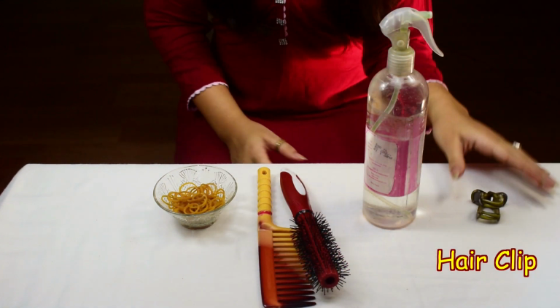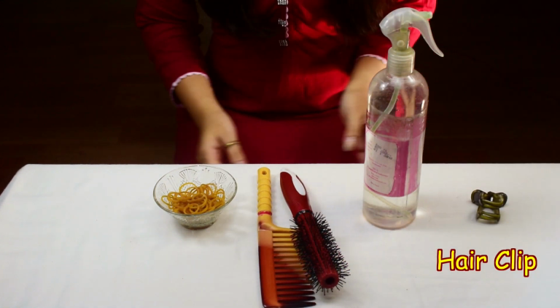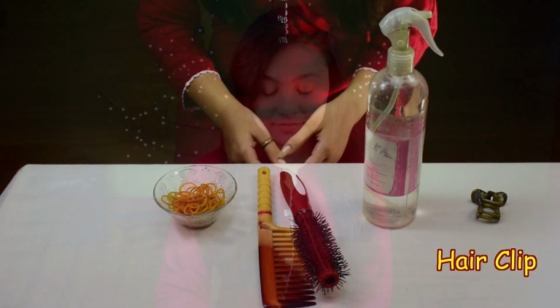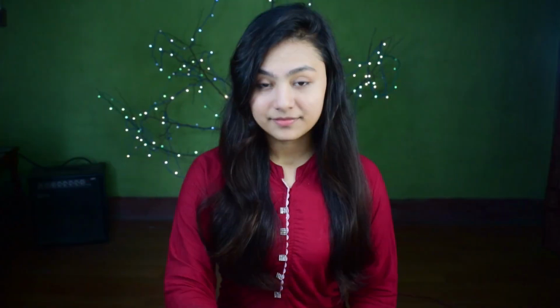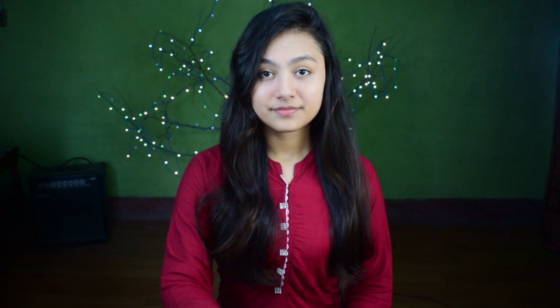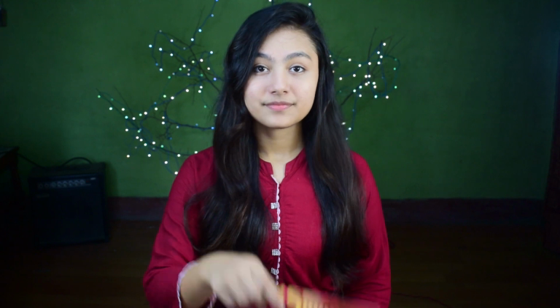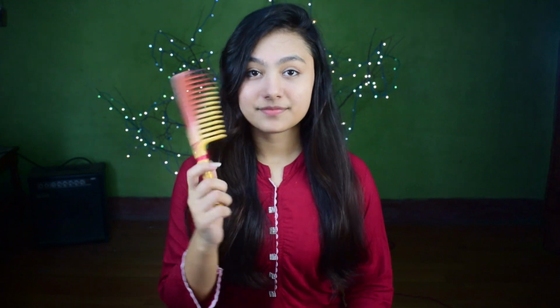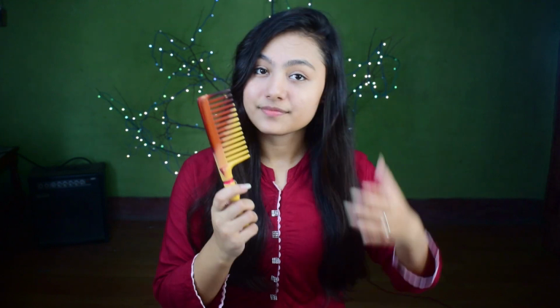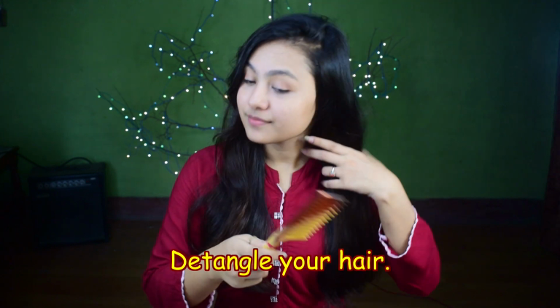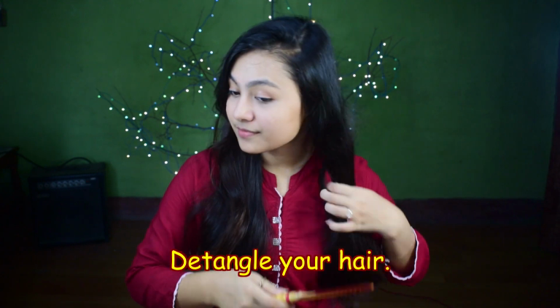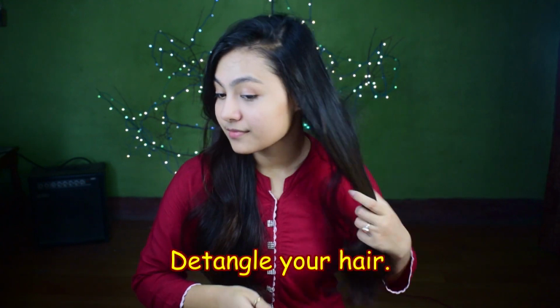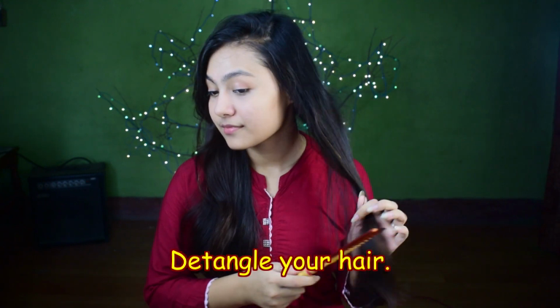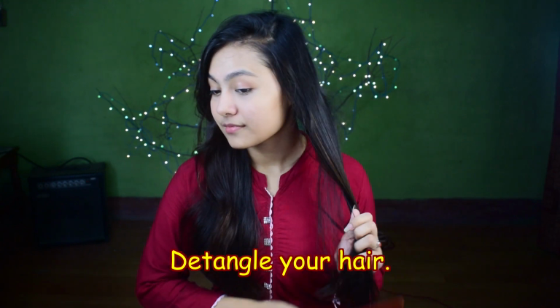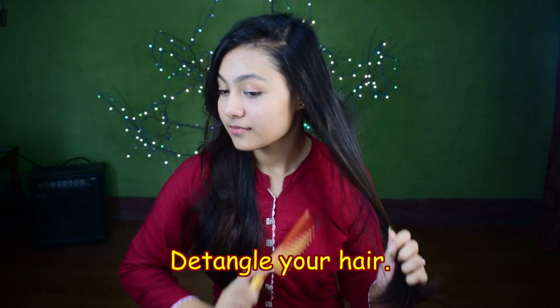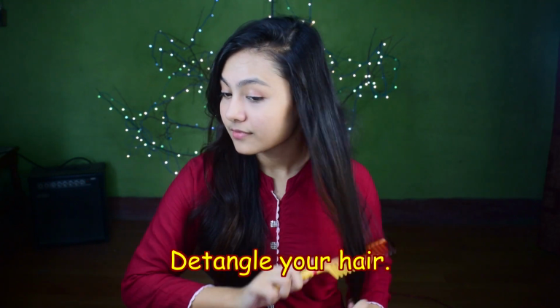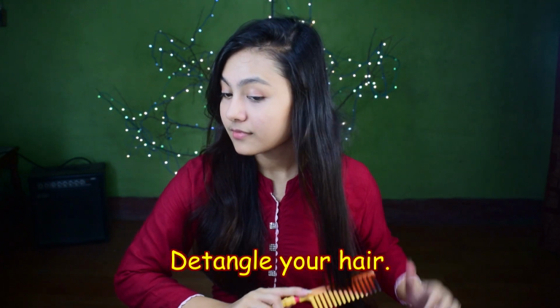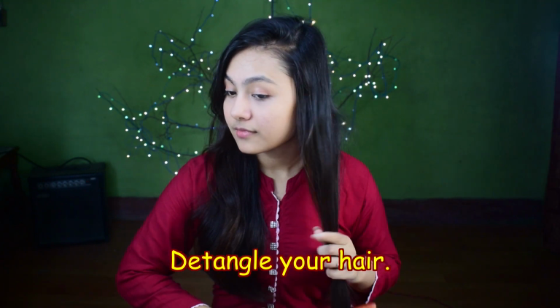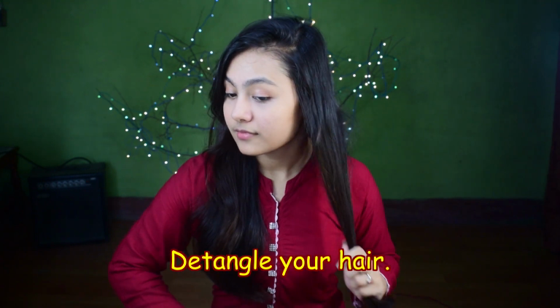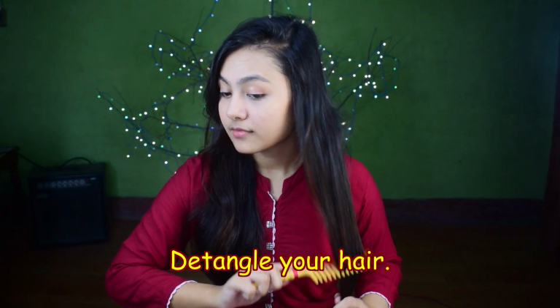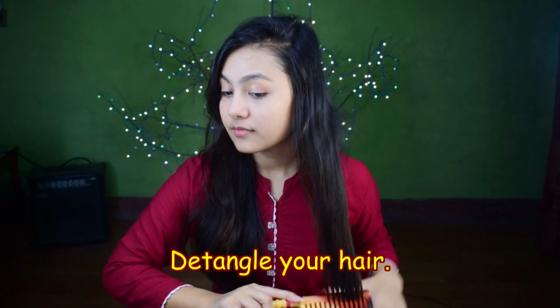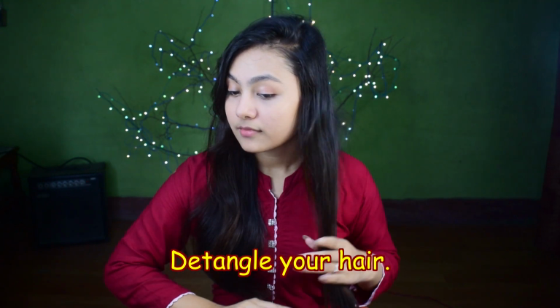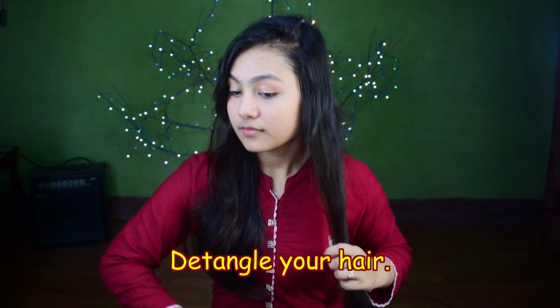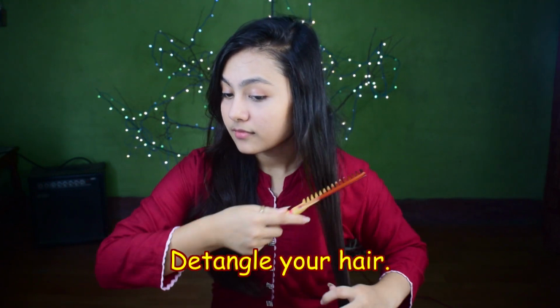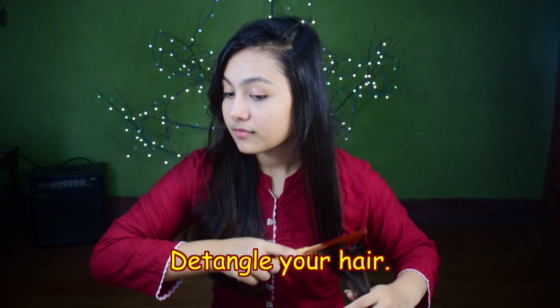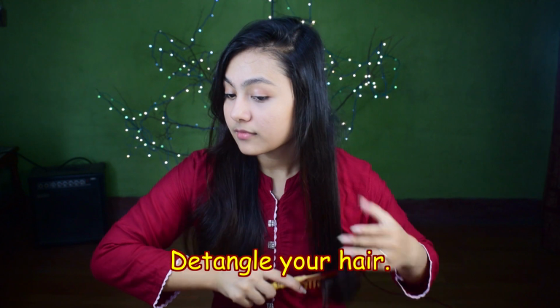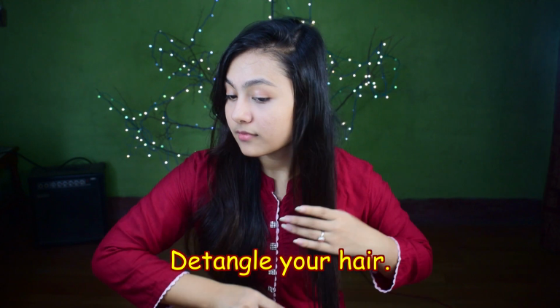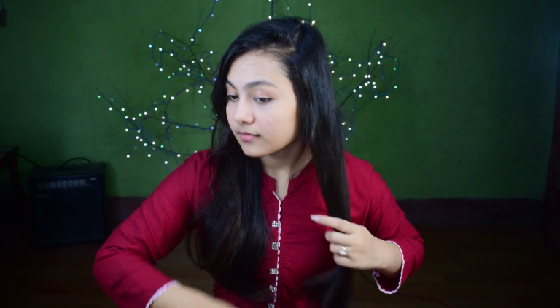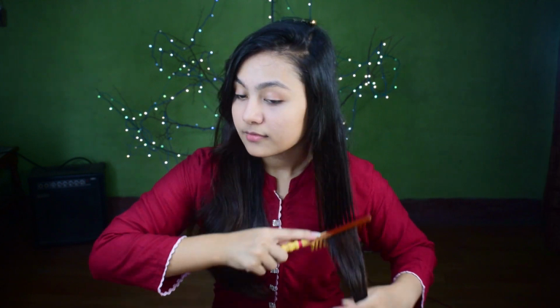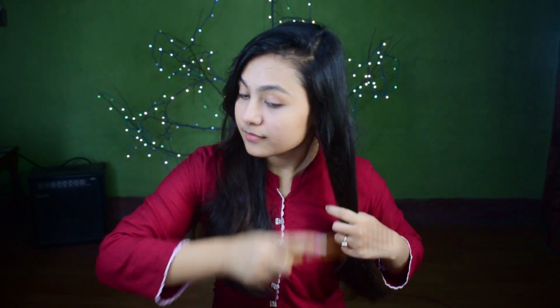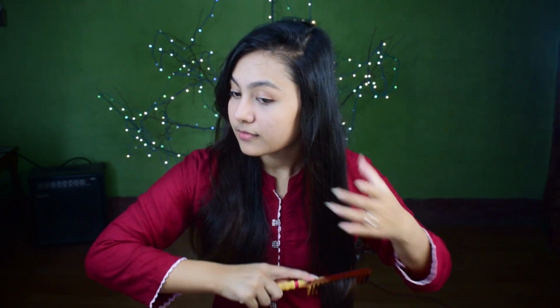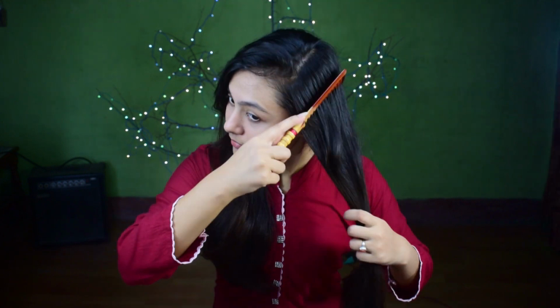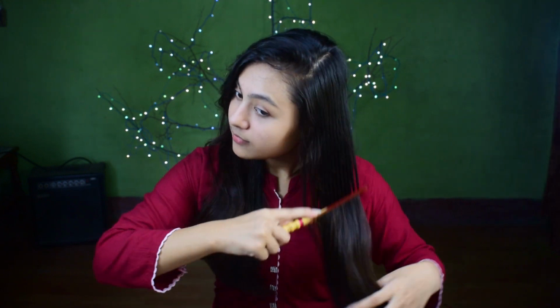At first, brush or comb your hair starting at the ends and slowly and very gently working your way up.